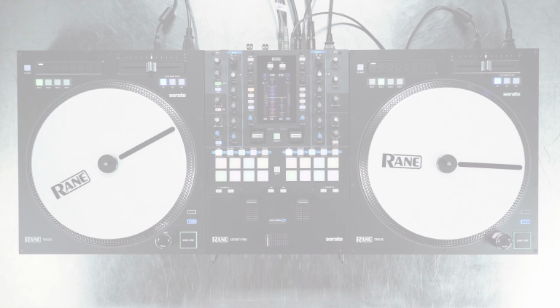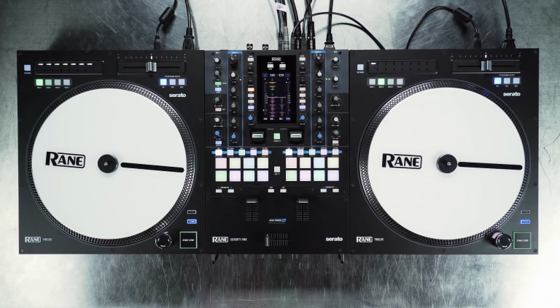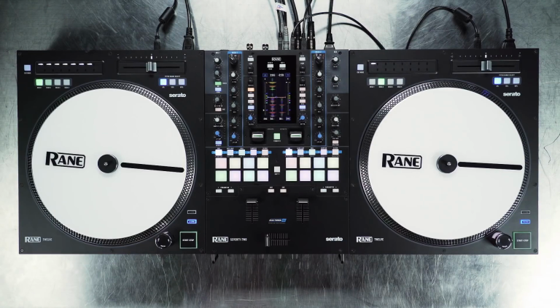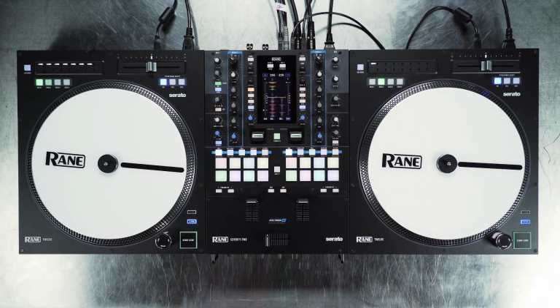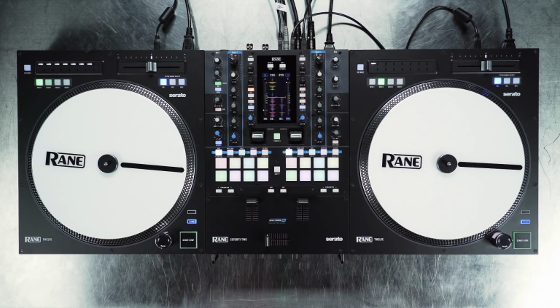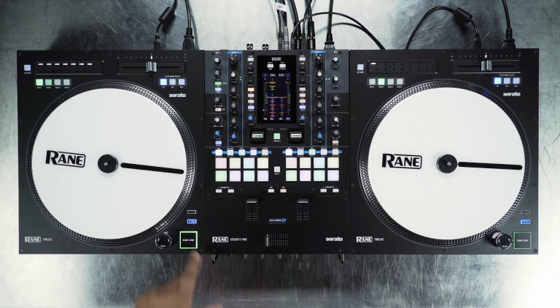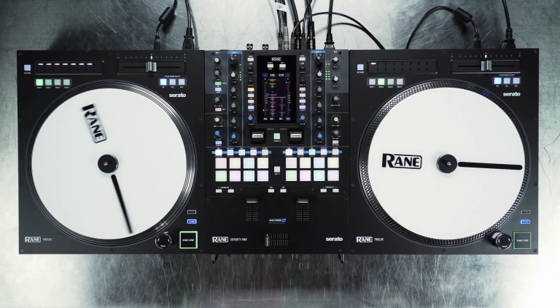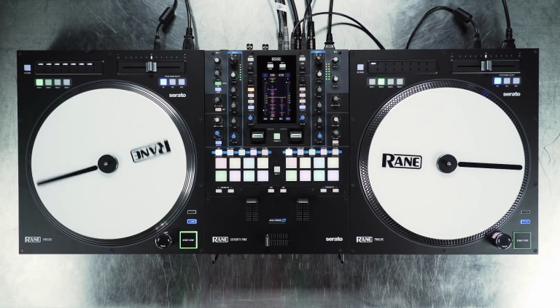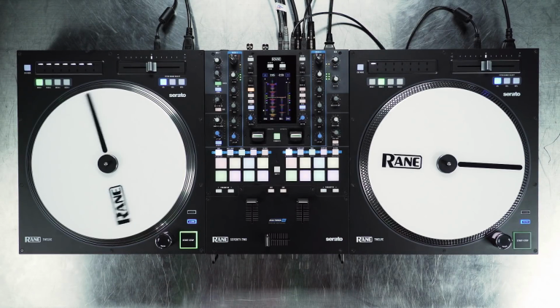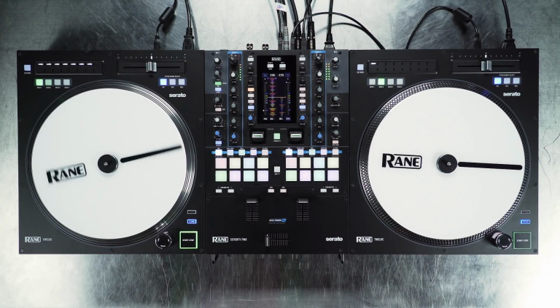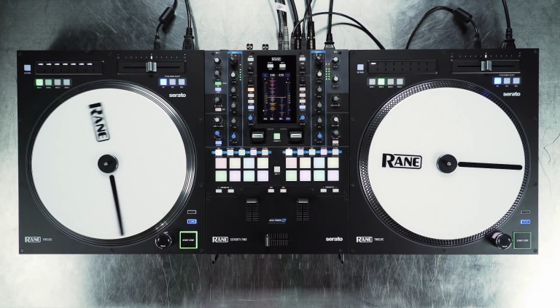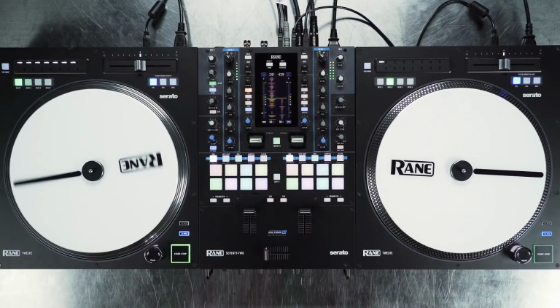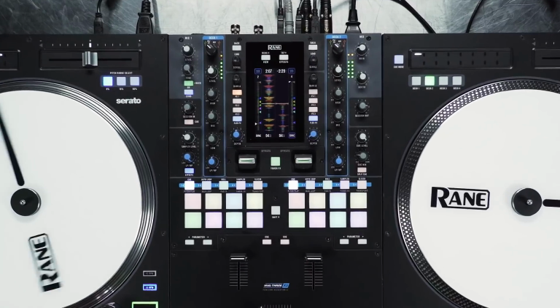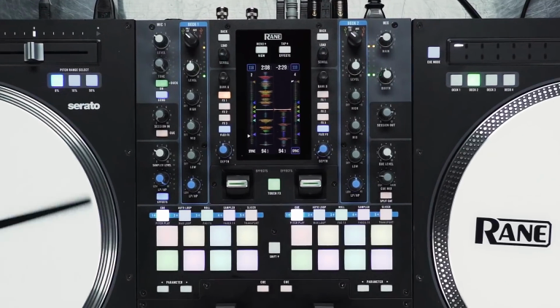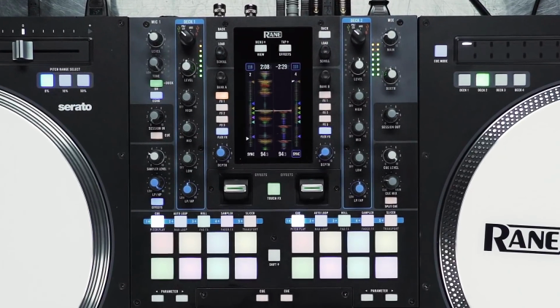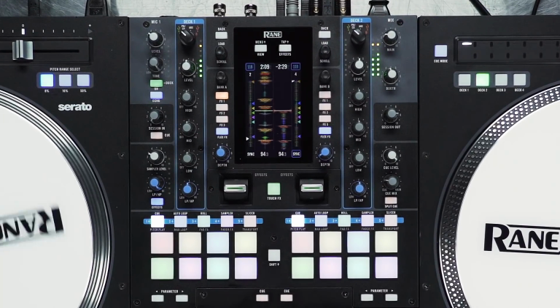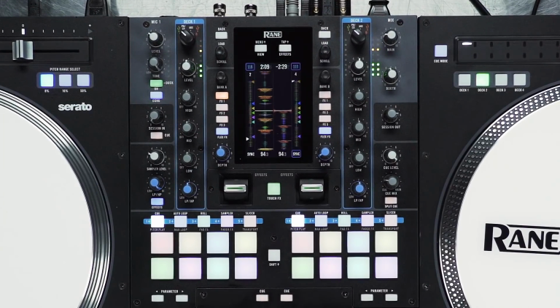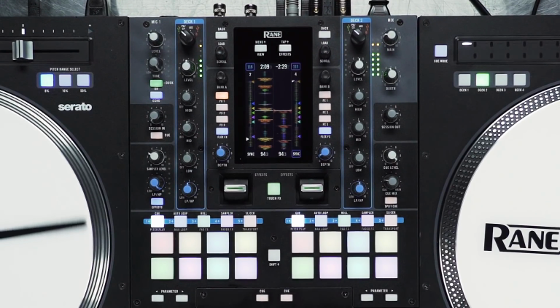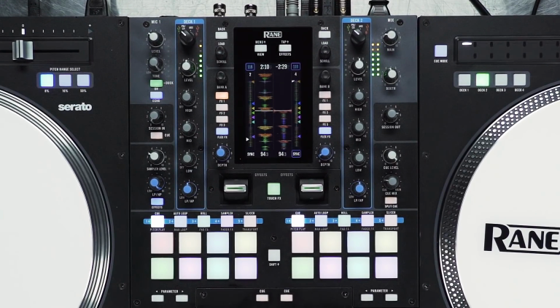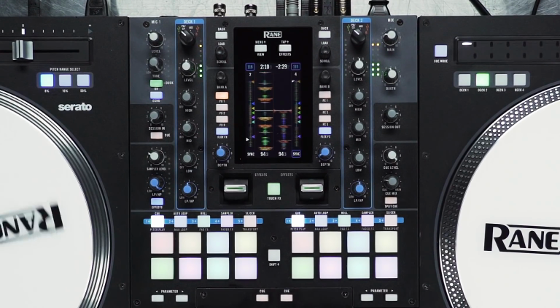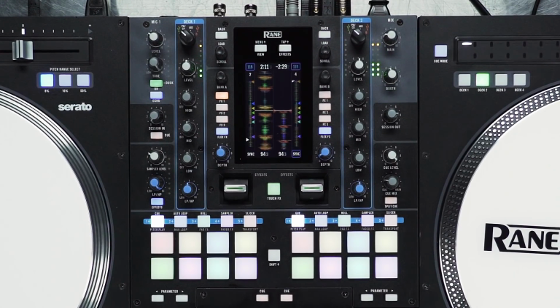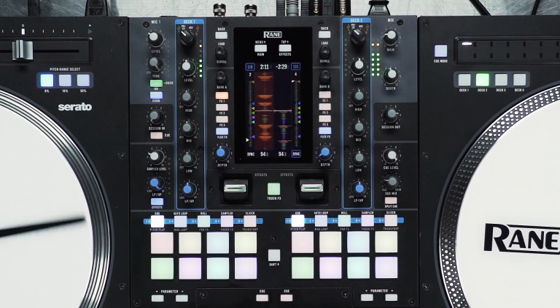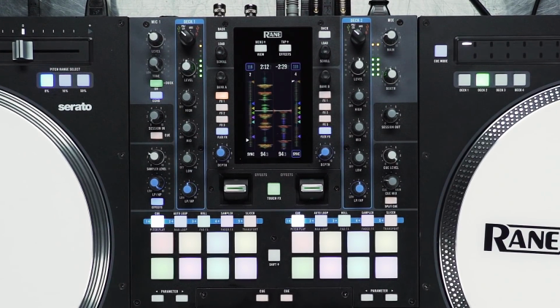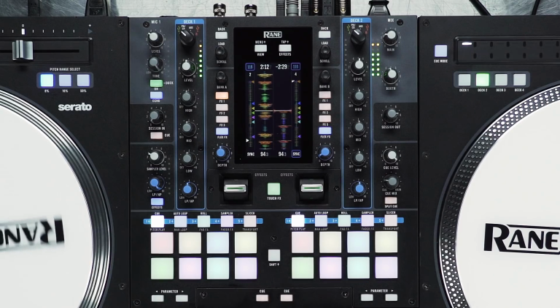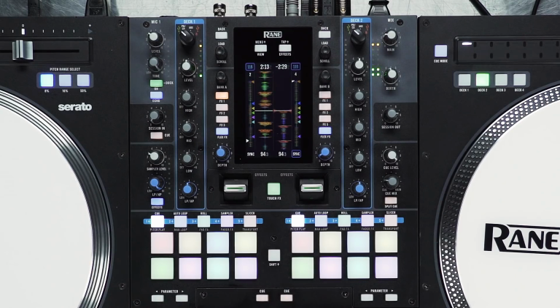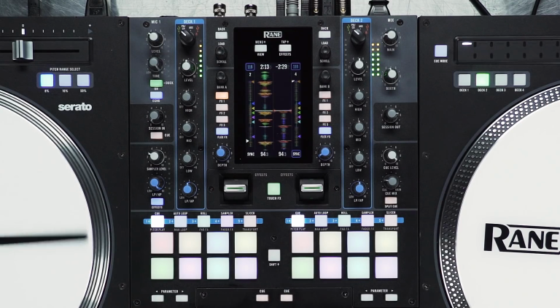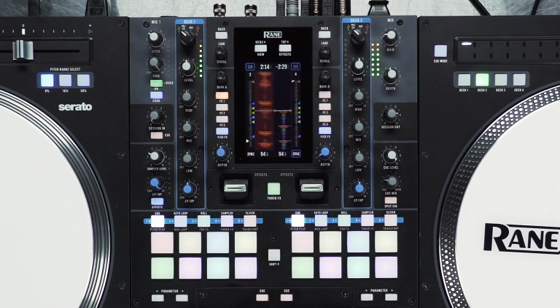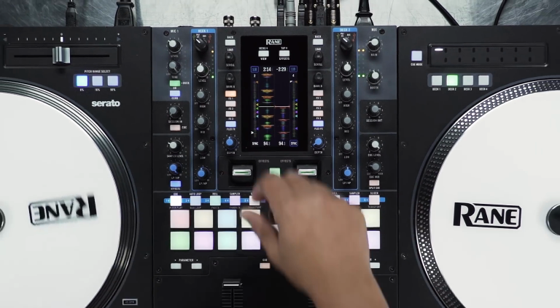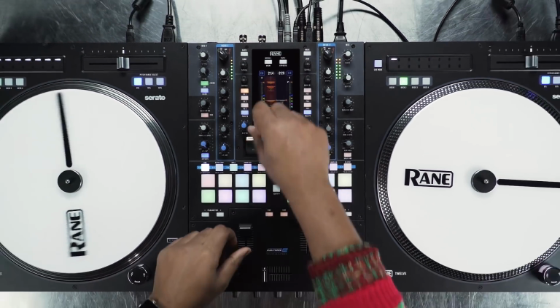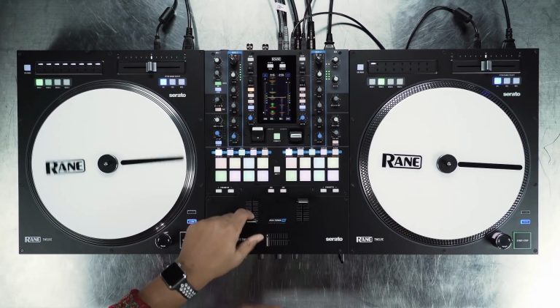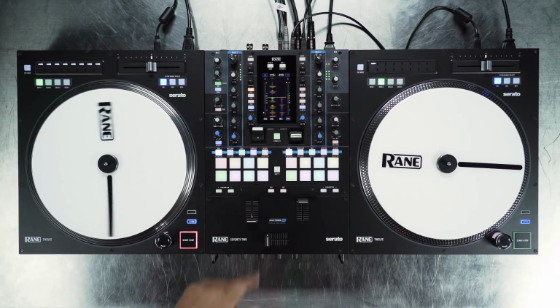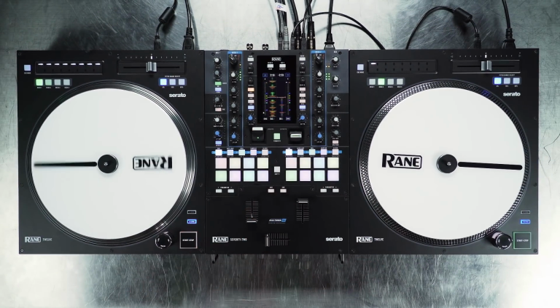We also added a track end warning displayed on the waveform screen of the 72. The waveform will blink in red in the last 20 seconds of the track. You can also disable this feature in Serato preferences.